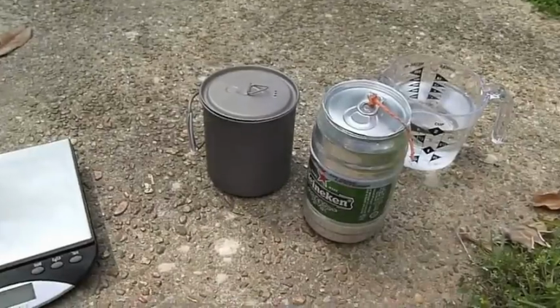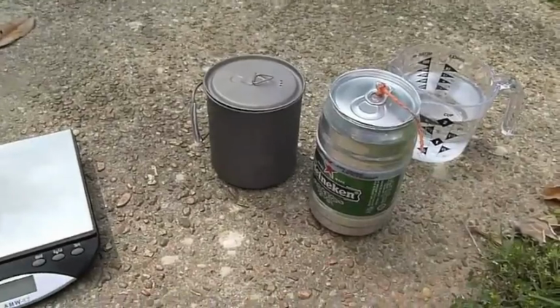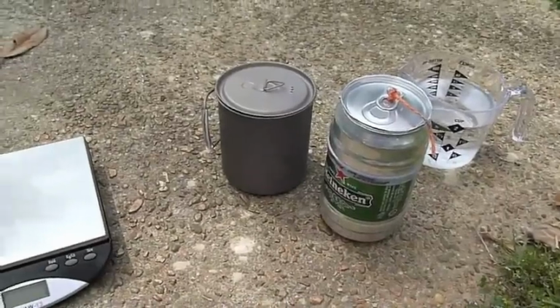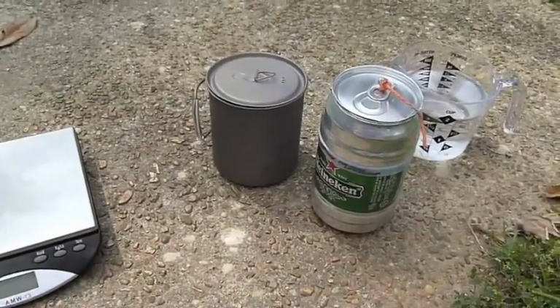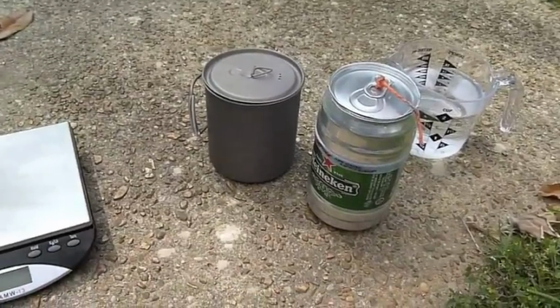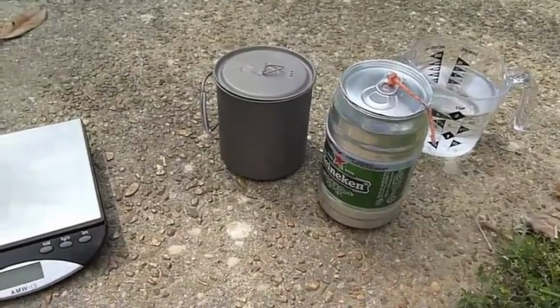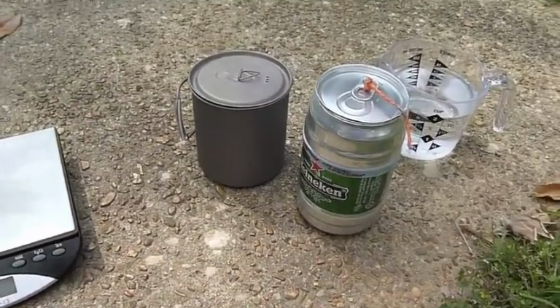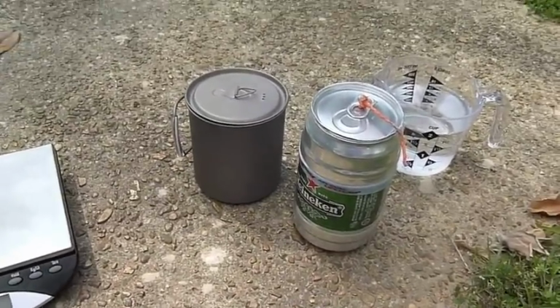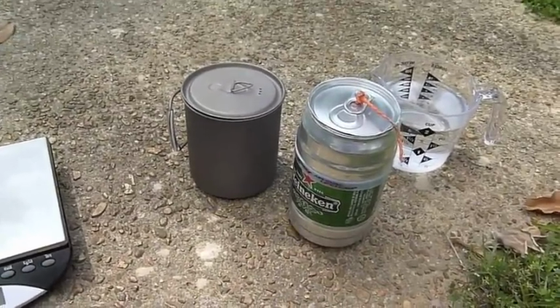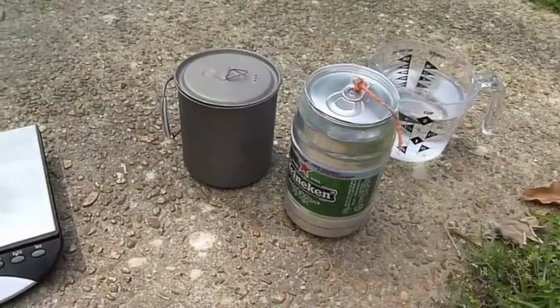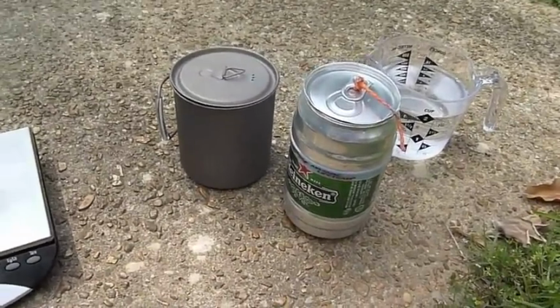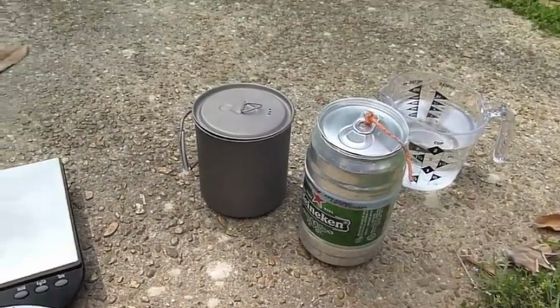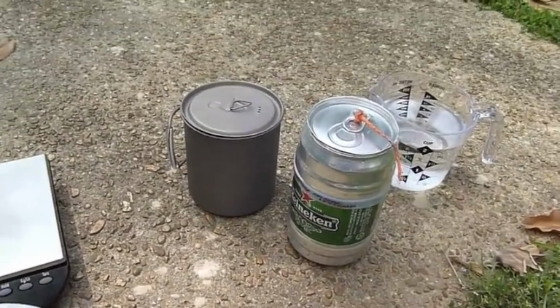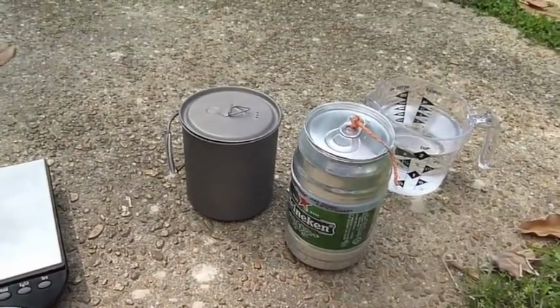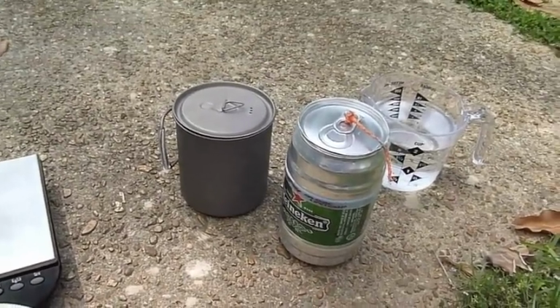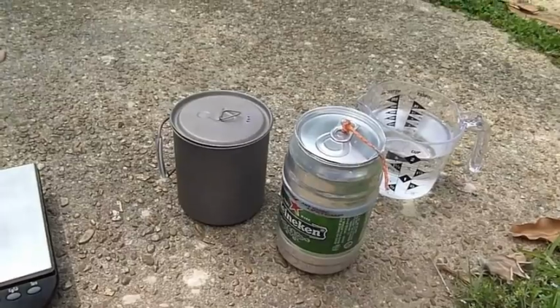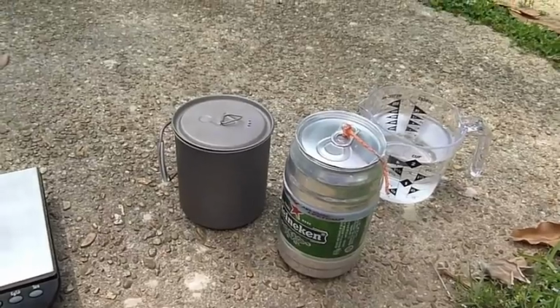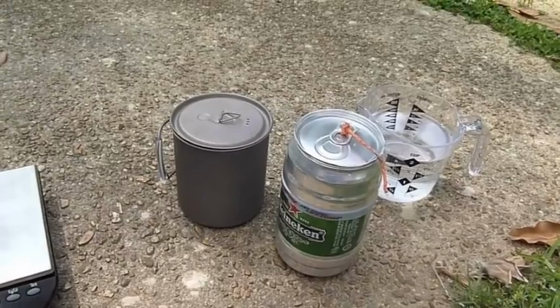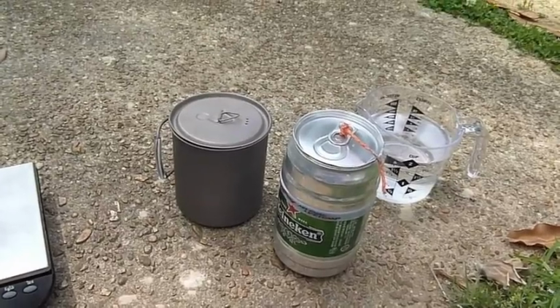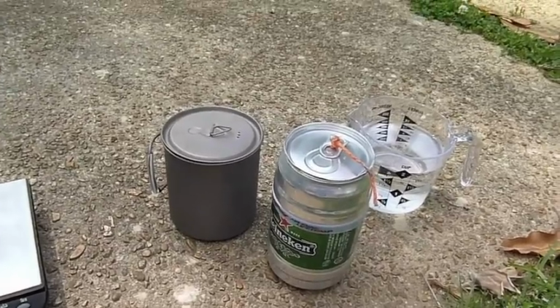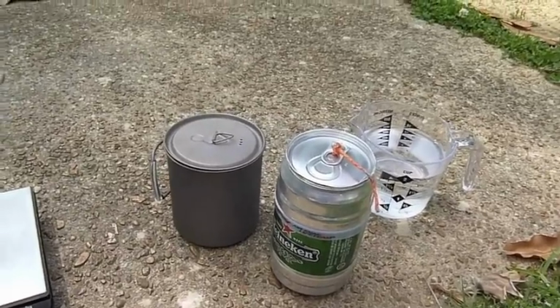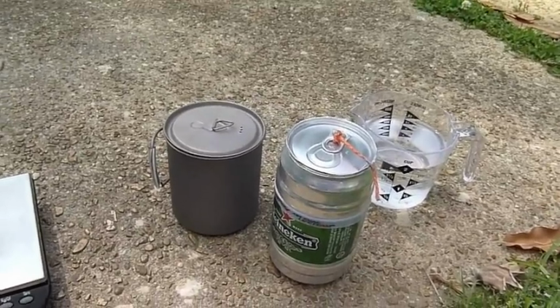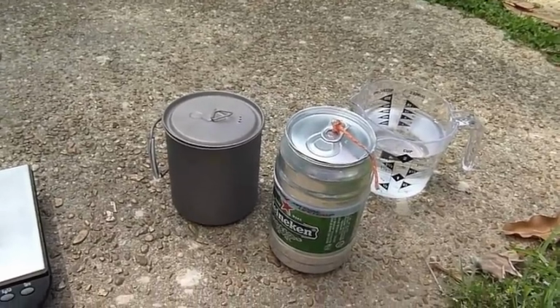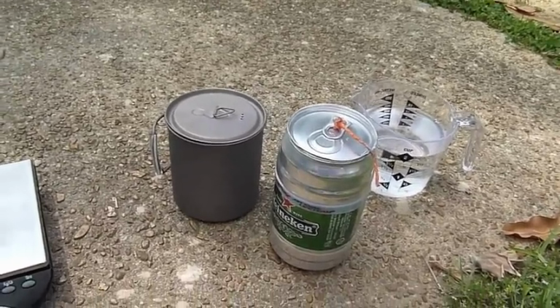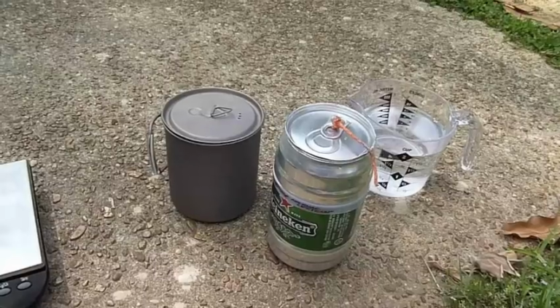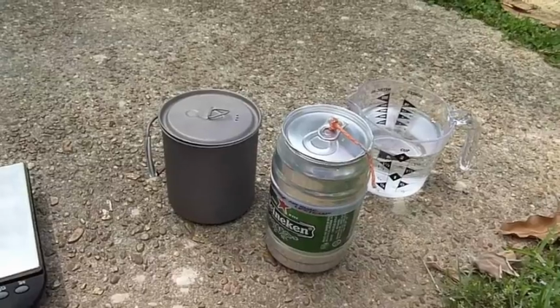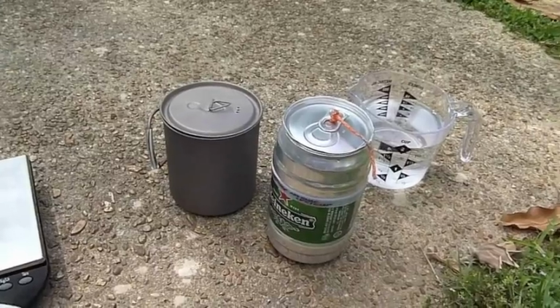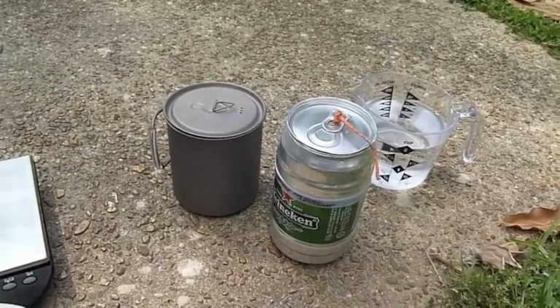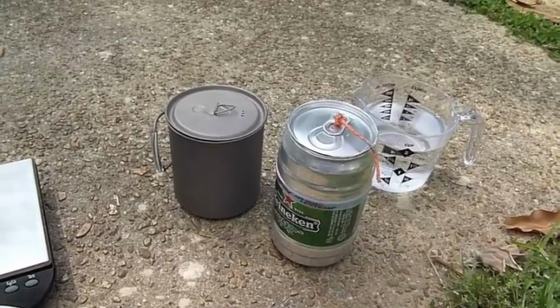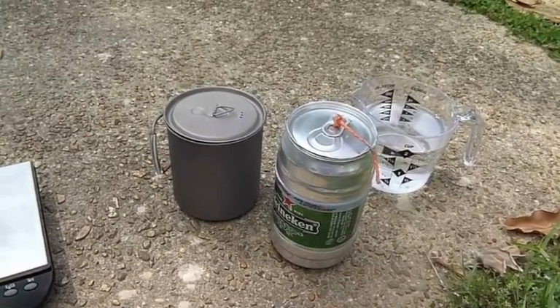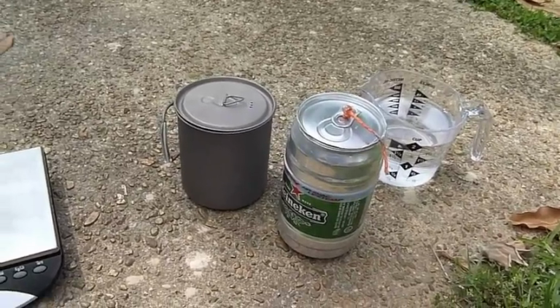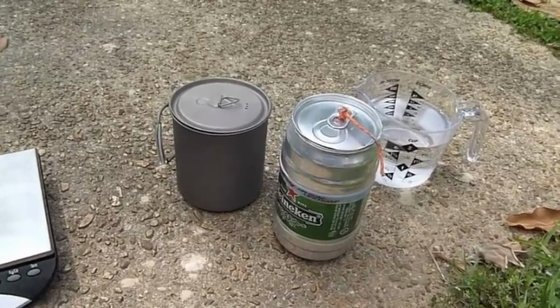Okay everybody, this is Sticks Blog. I just wanted to give a wrap-up on my Heineken pot and stove system that I've kind of been working on.